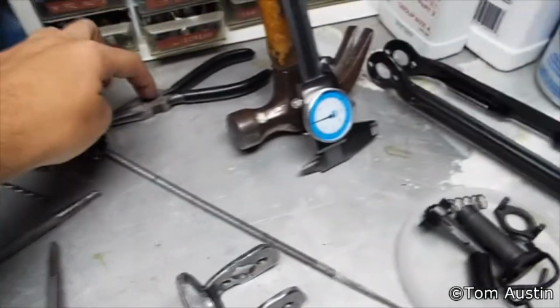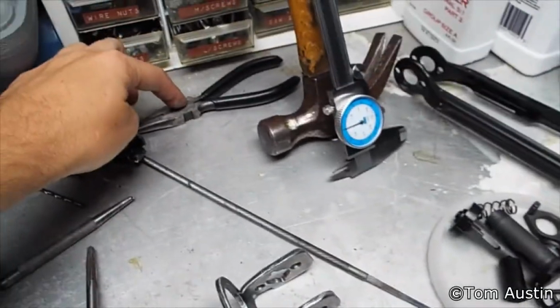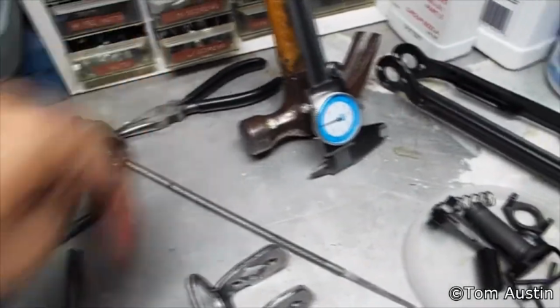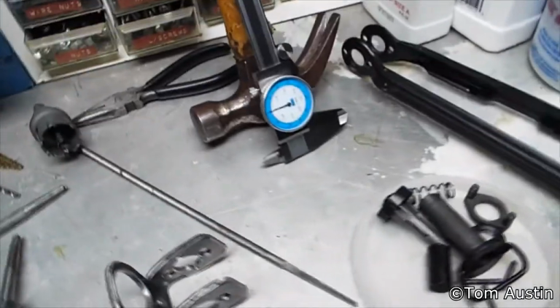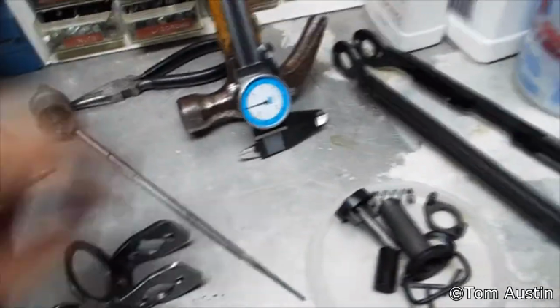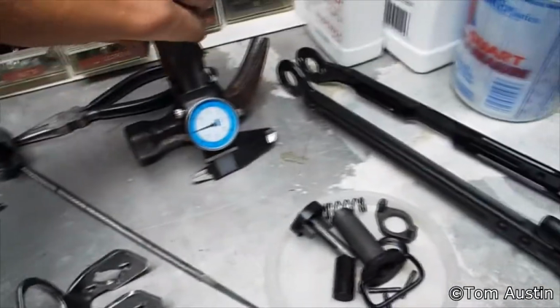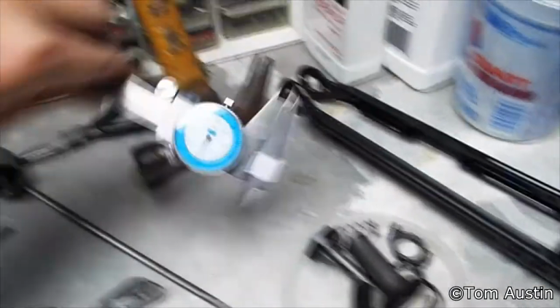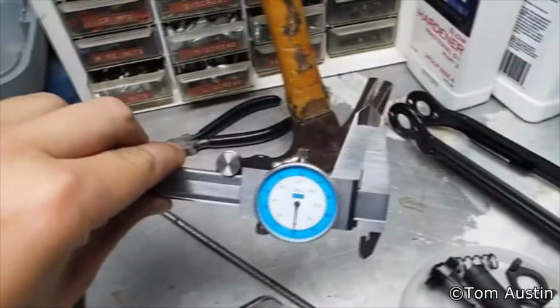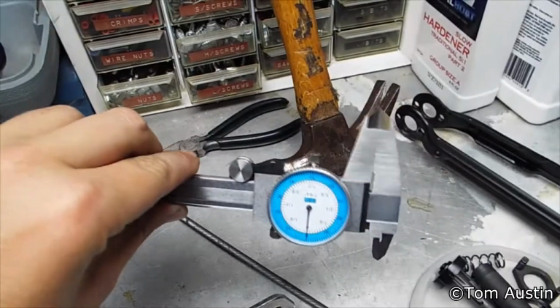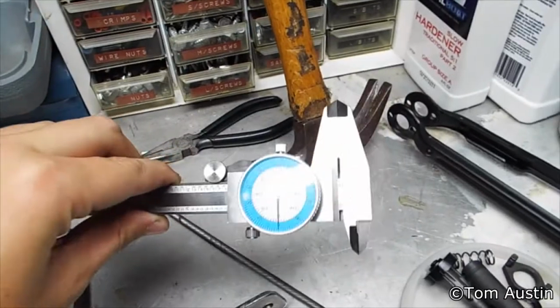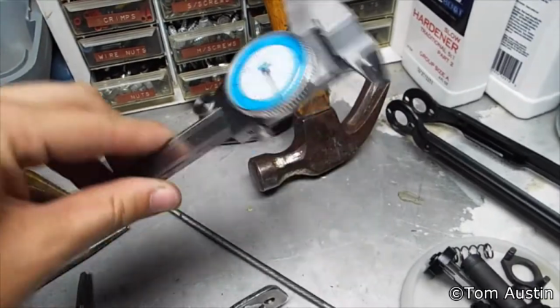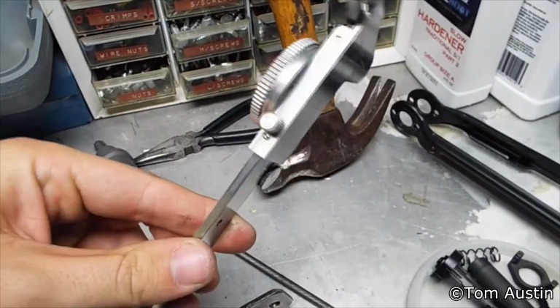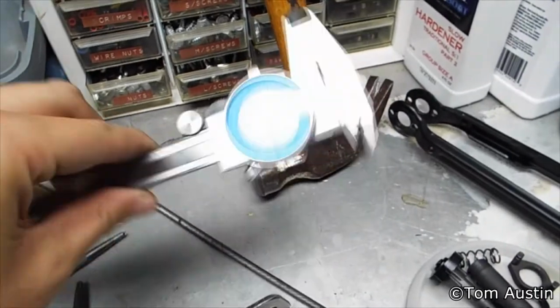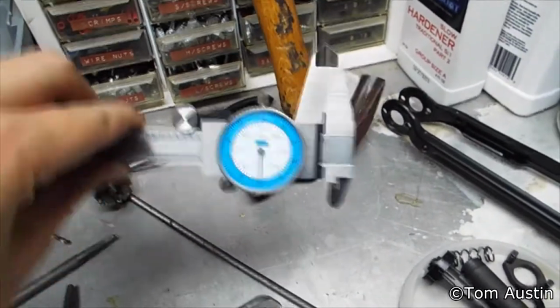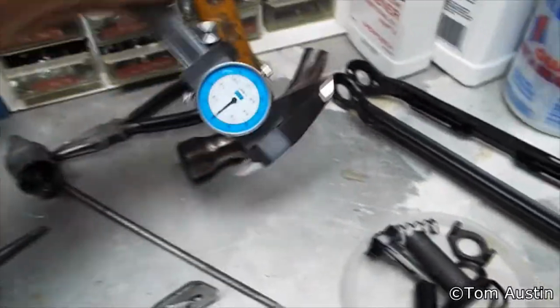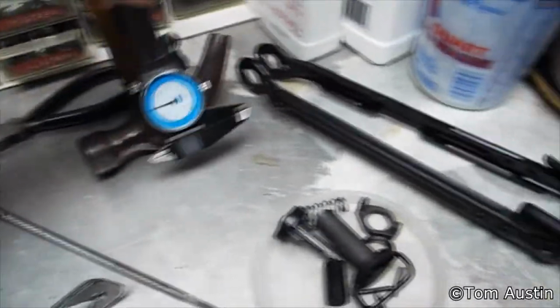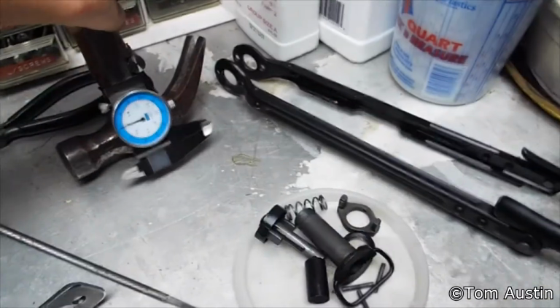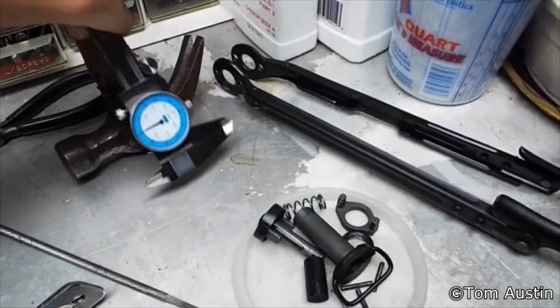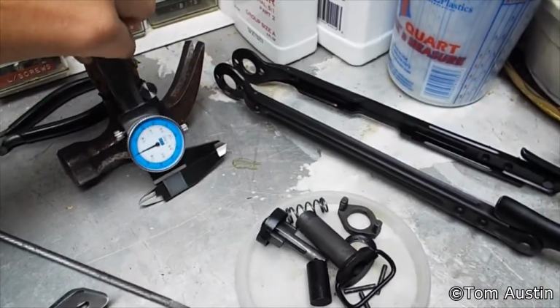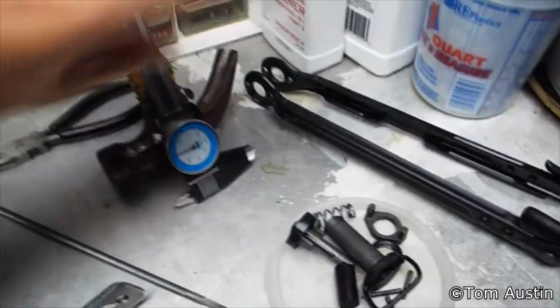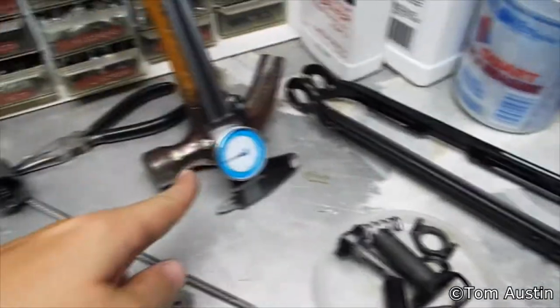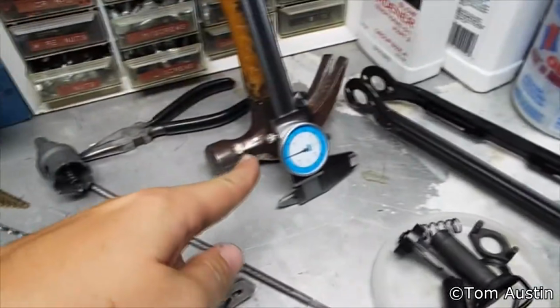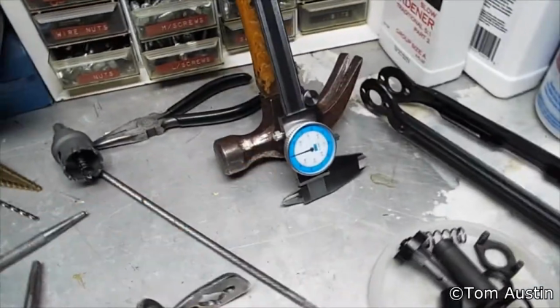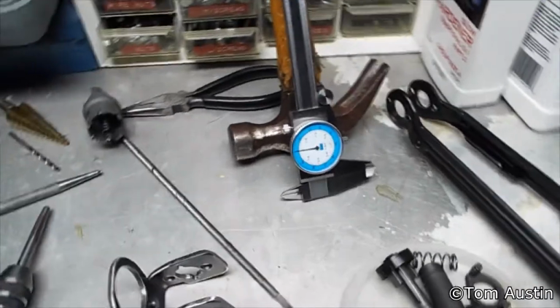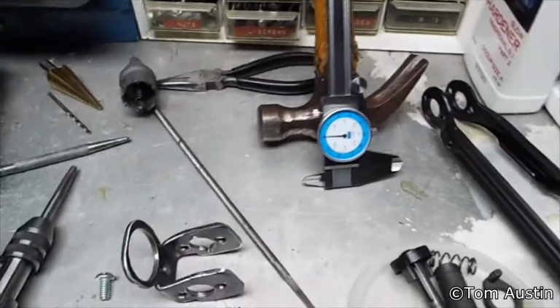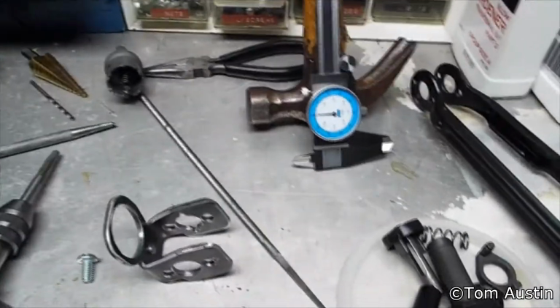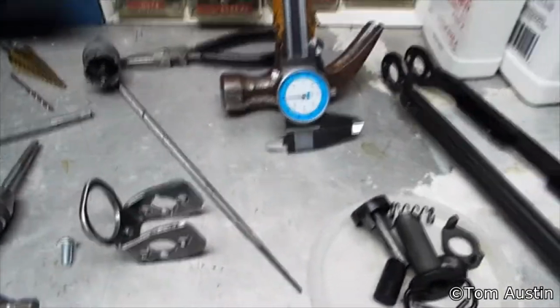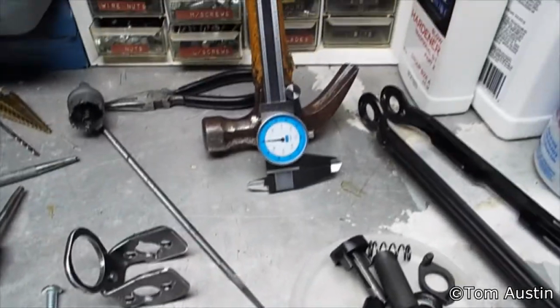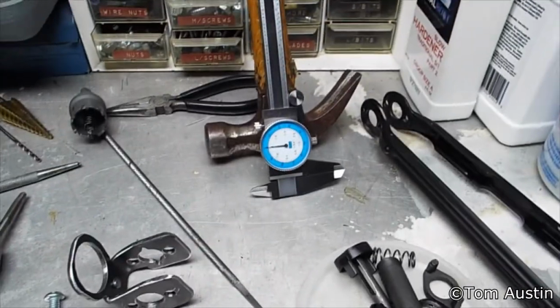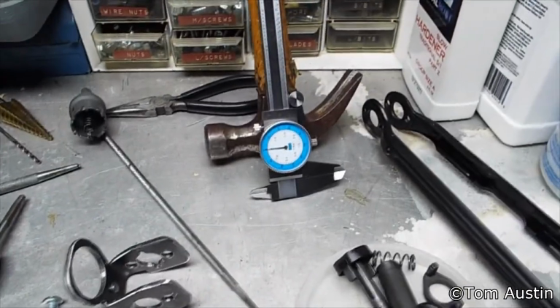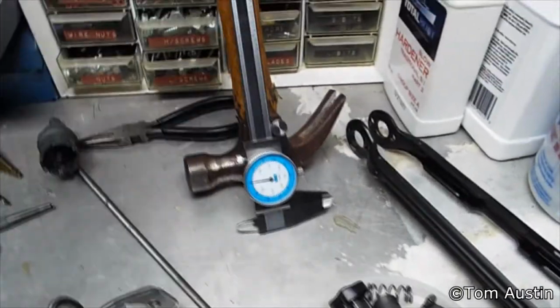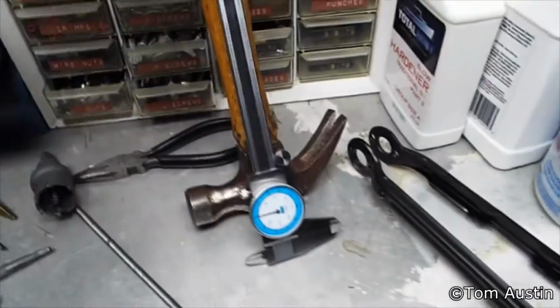Pliers help but aren't critical. A caliper — digital or dial — that's a lifesaver. It'll make all of your measurements way easier. Hammer.